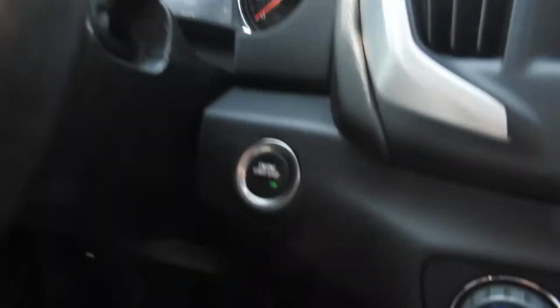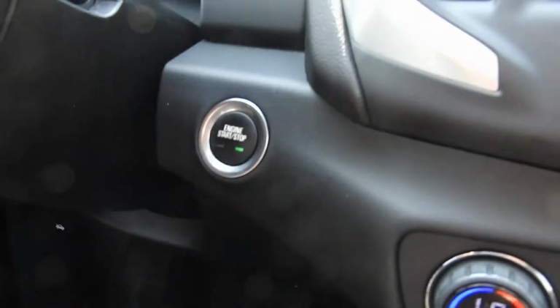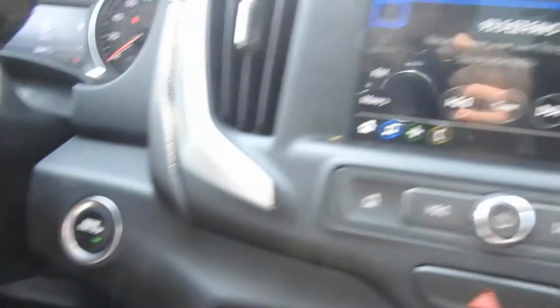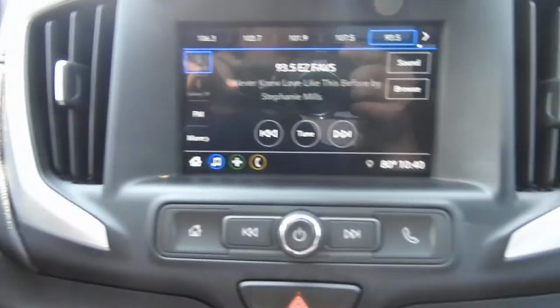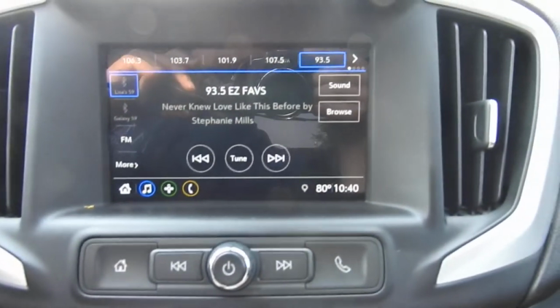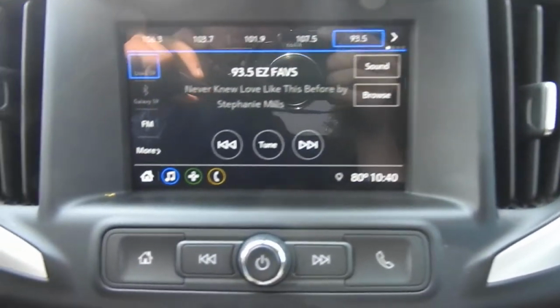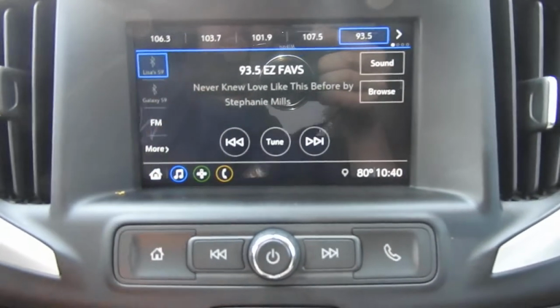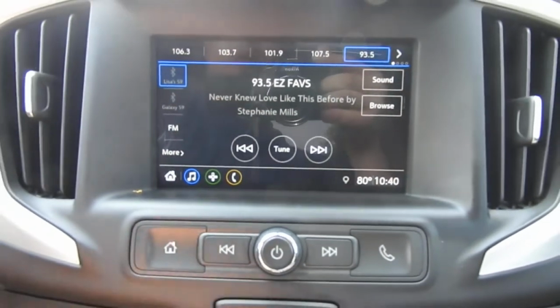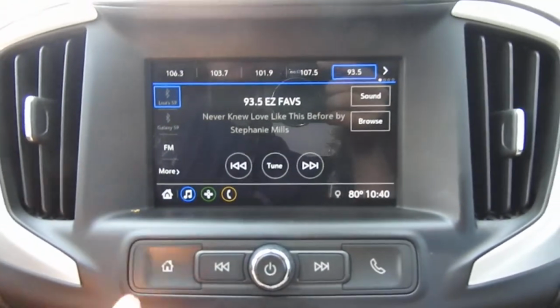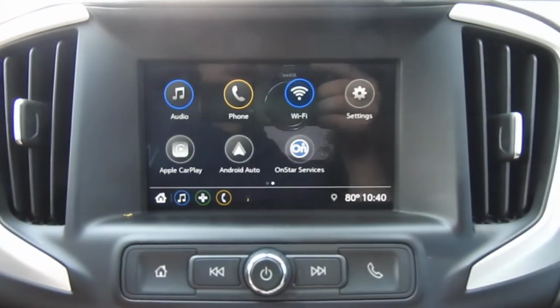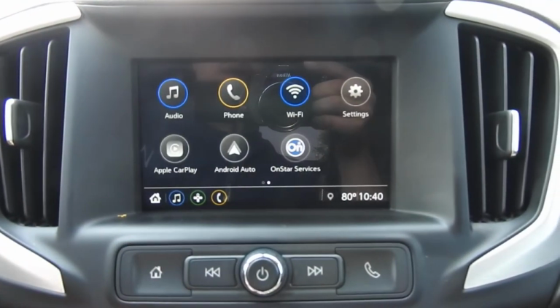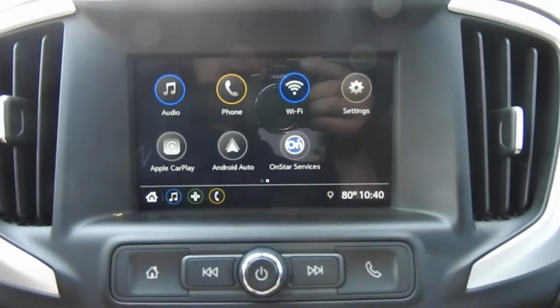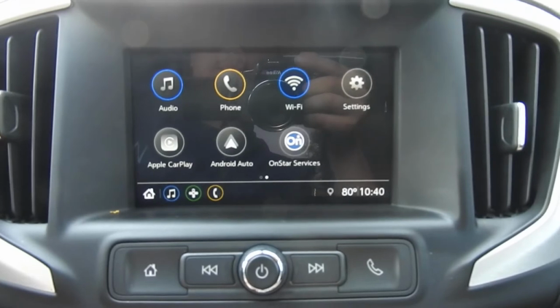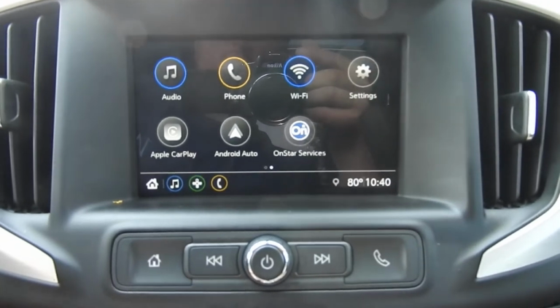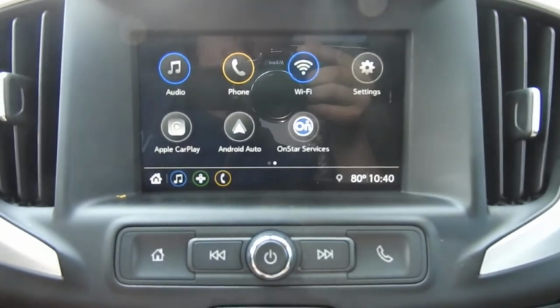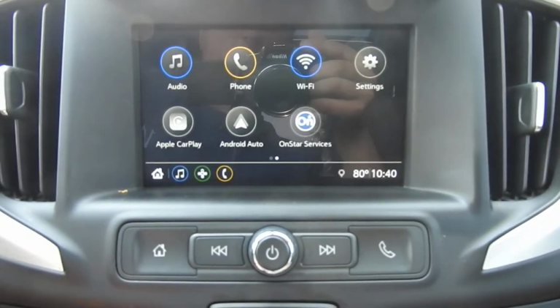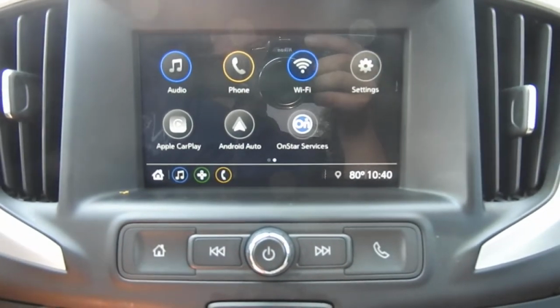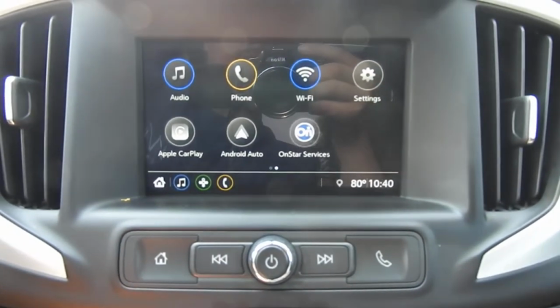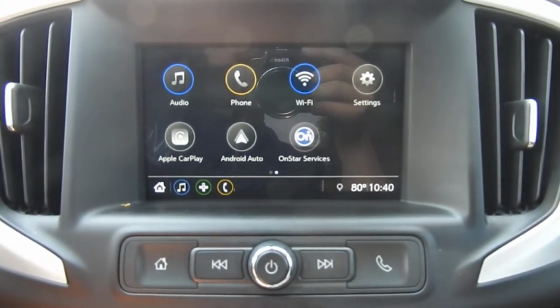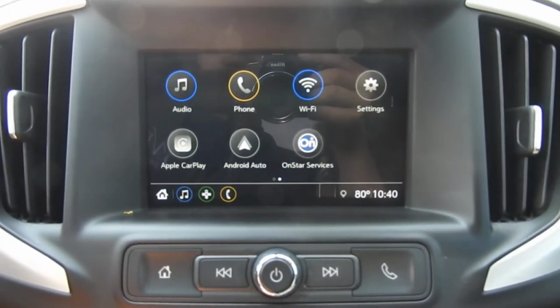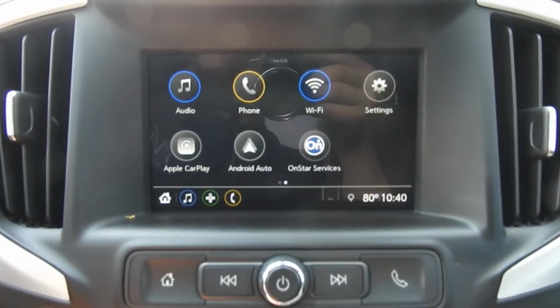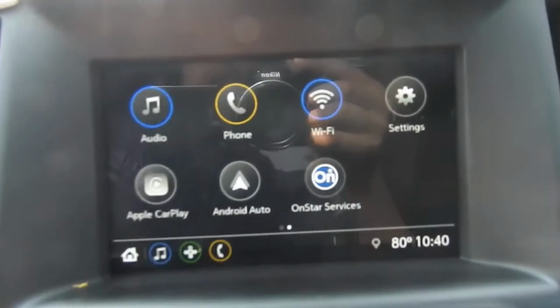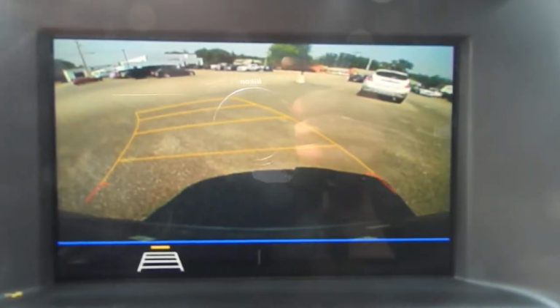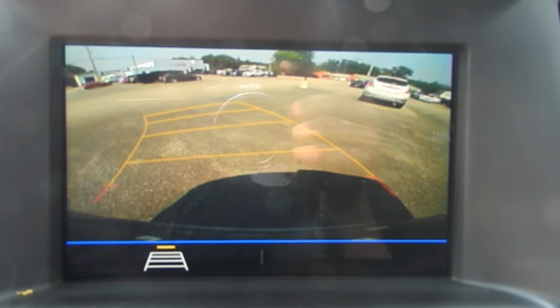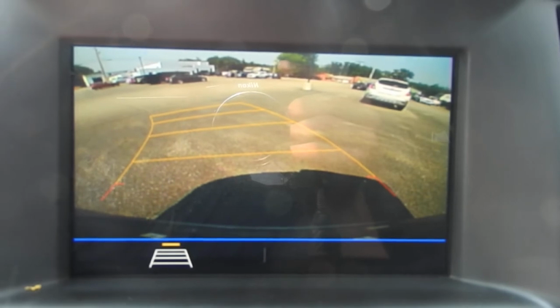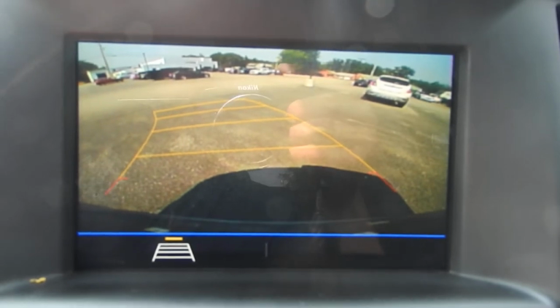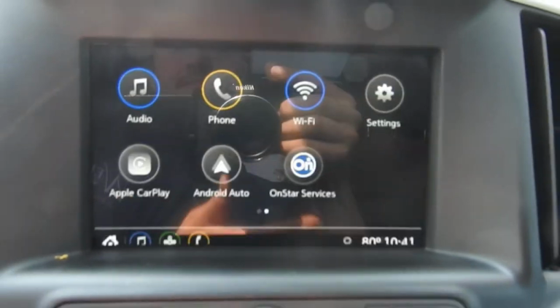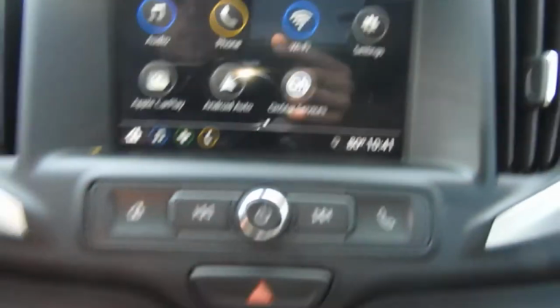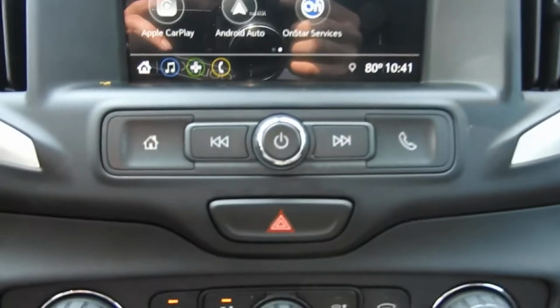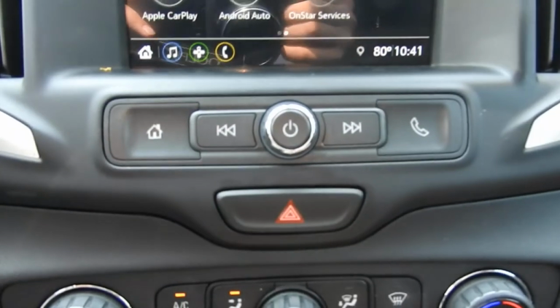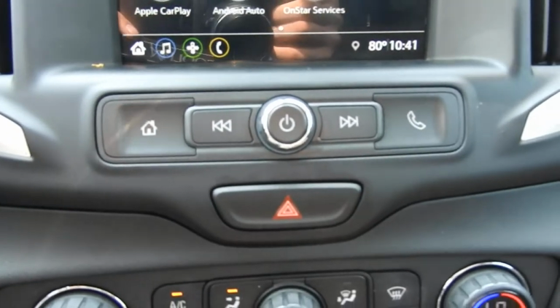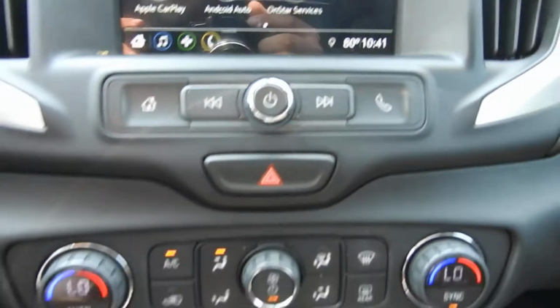Got your push-button start. Got your infotainment system here — your AM FM radio, Apple CarPlay, and Android Auto, which is standard in all Terrains. You also have your backup camera right there and some physical buttons for that system.